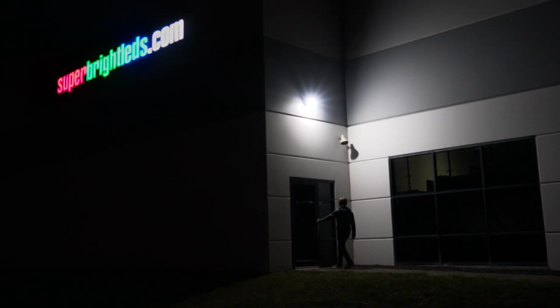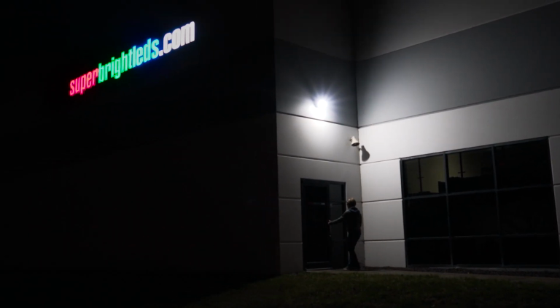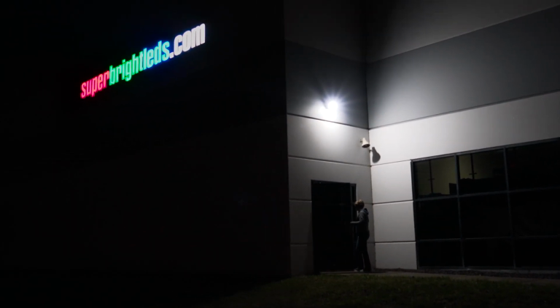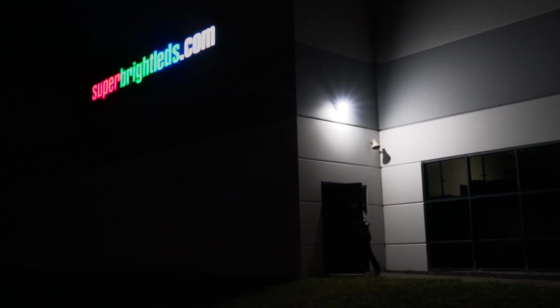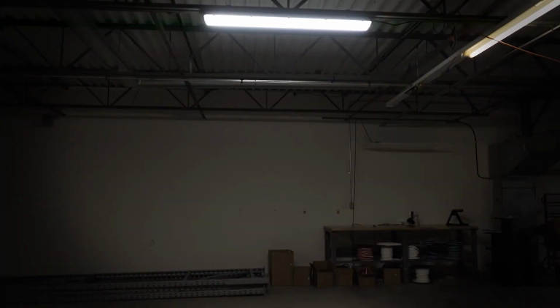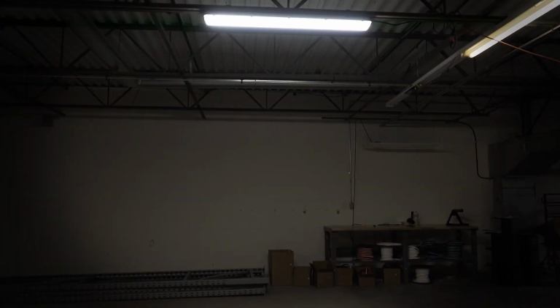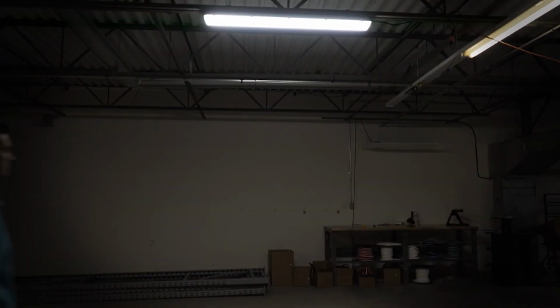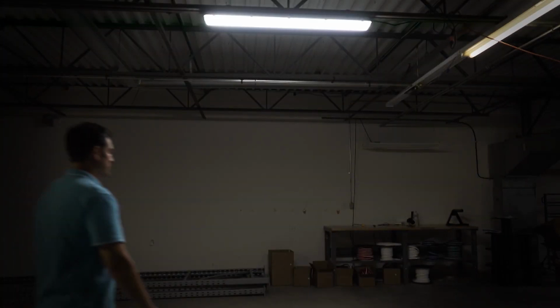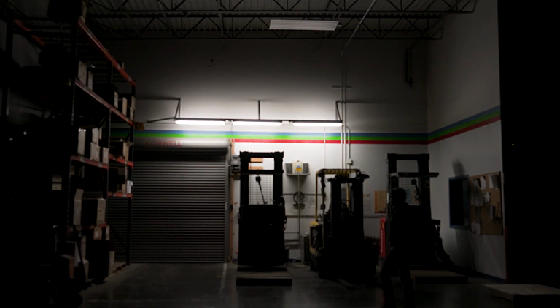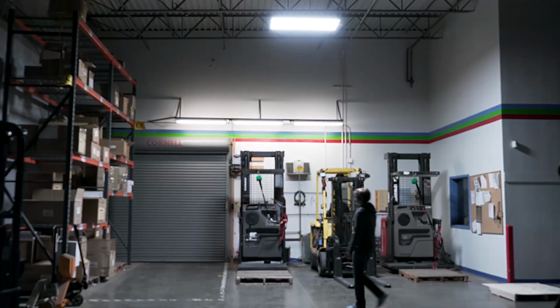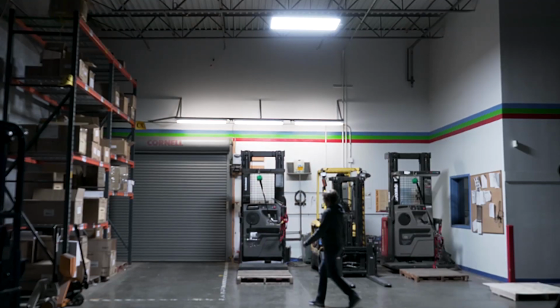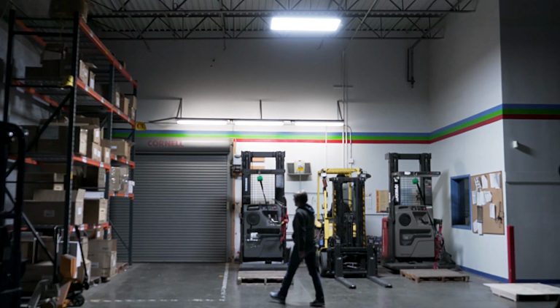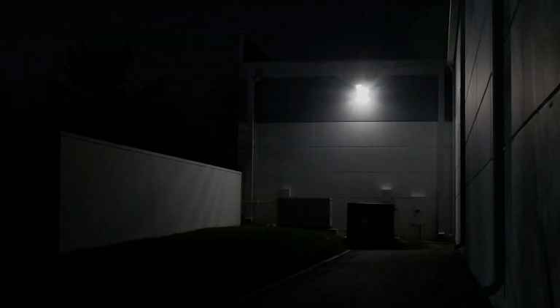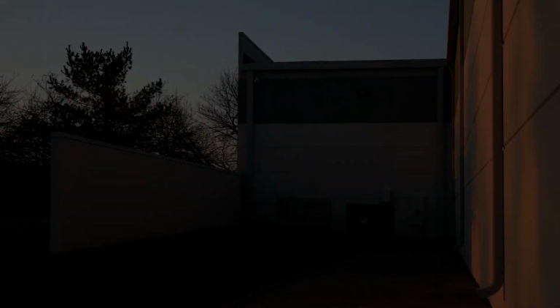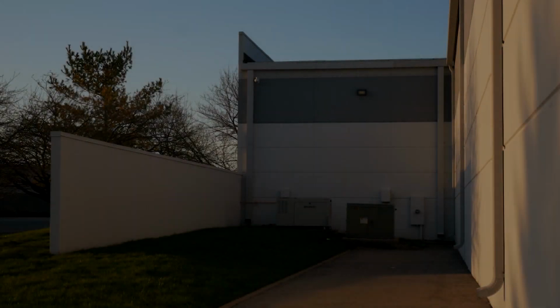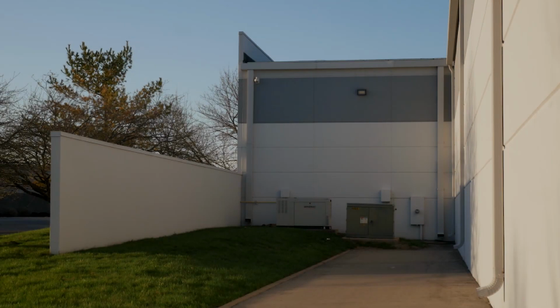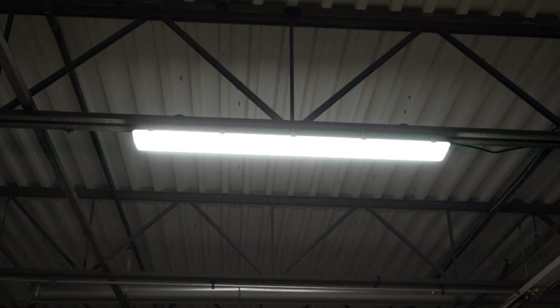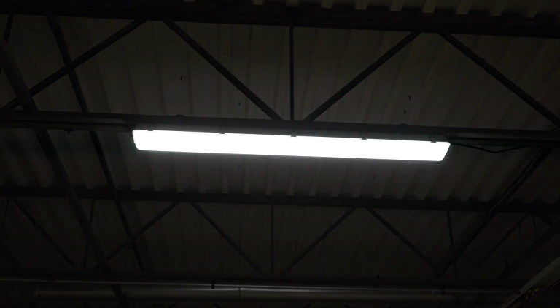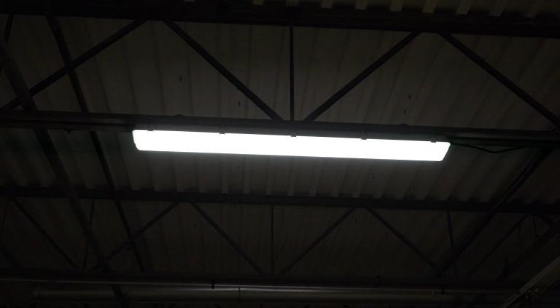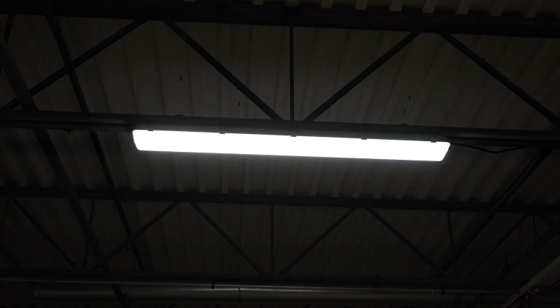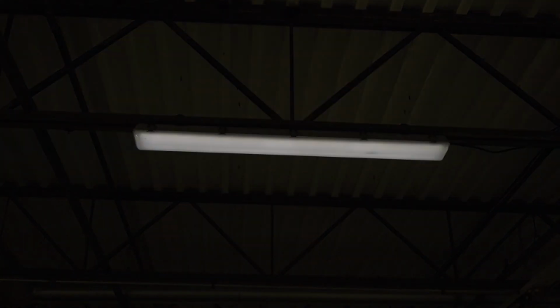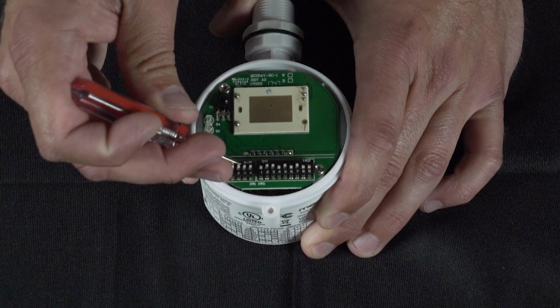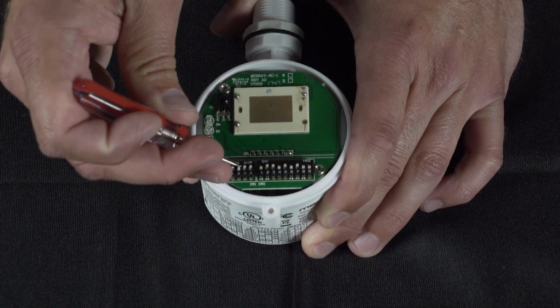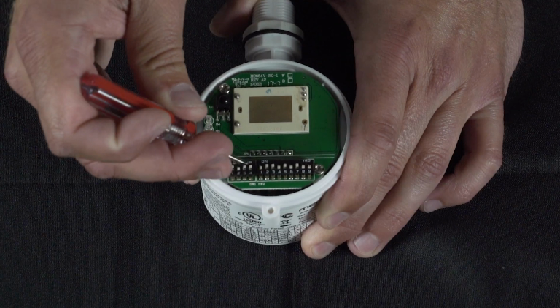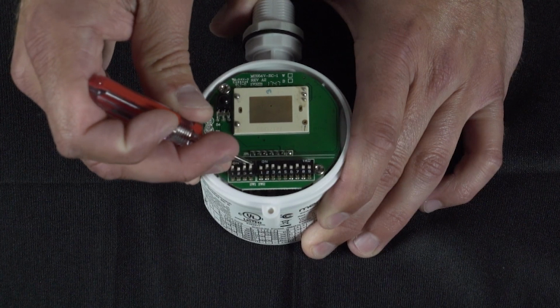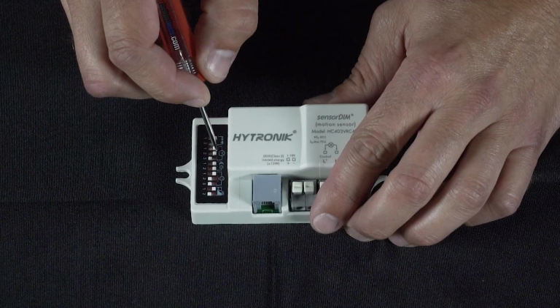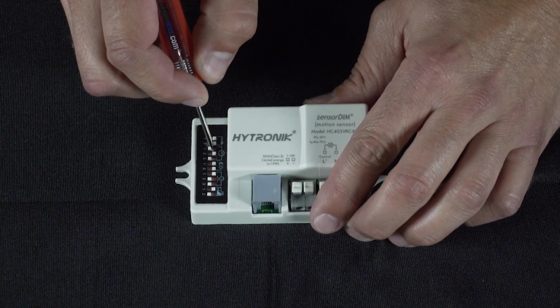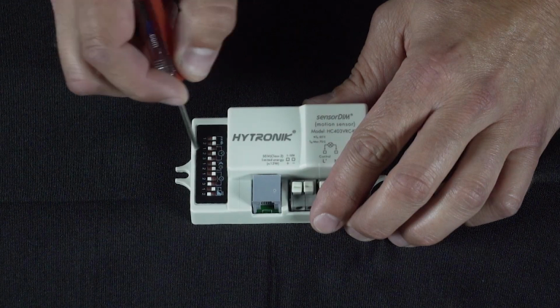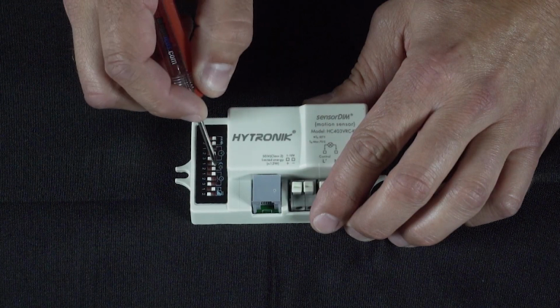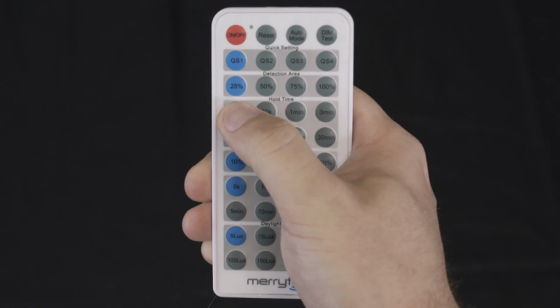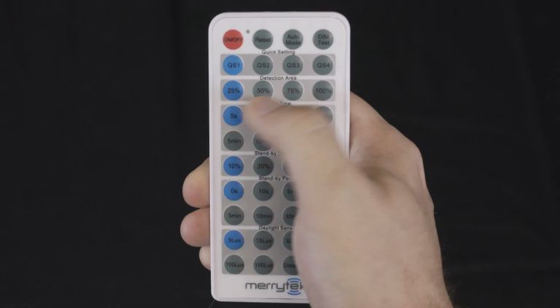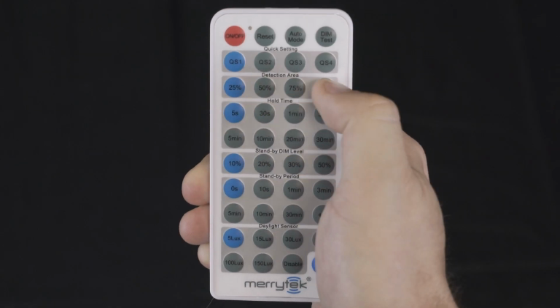They are highly customizable, allowing you to adjust the detection range, daylight threshold, timer, and dimming levels all from the onboard dip switches found on the sensor controllers or with optional remote control.